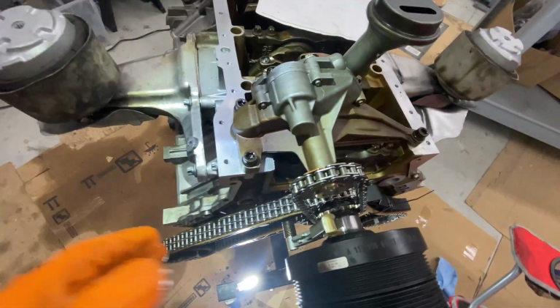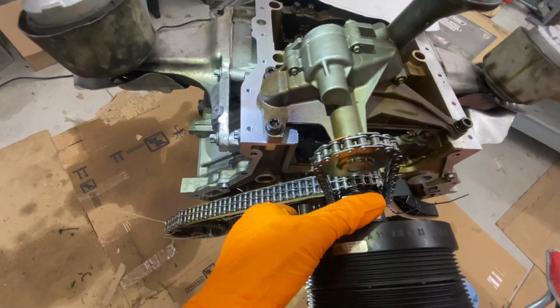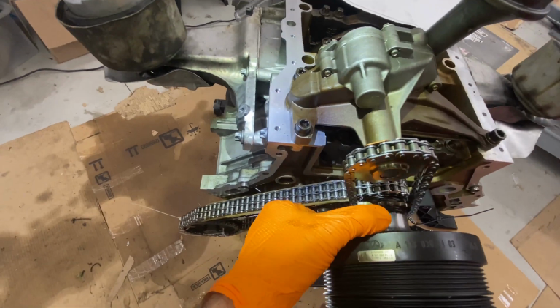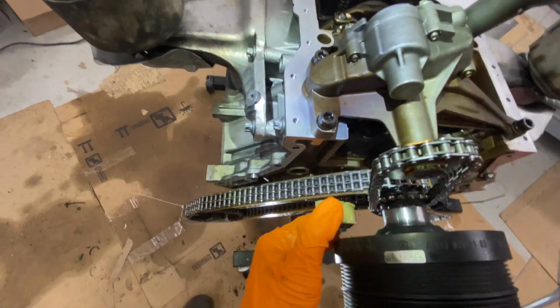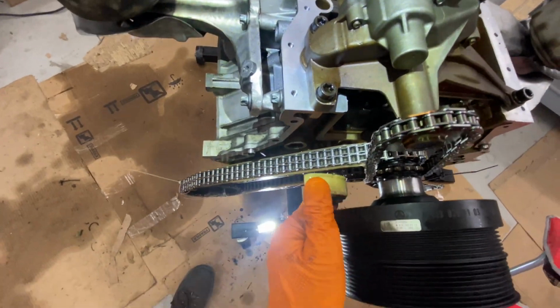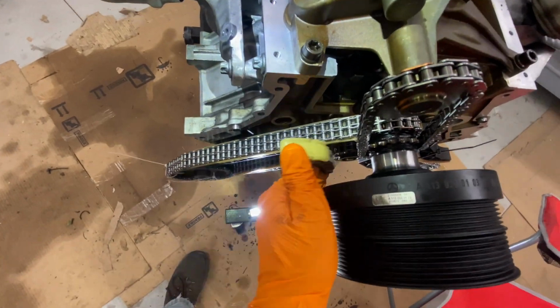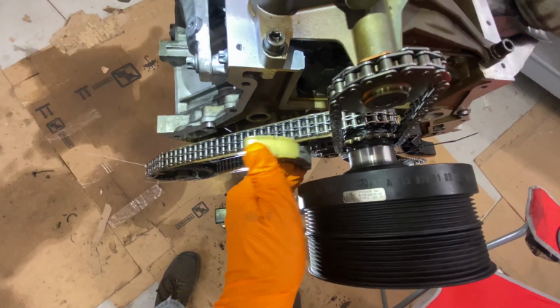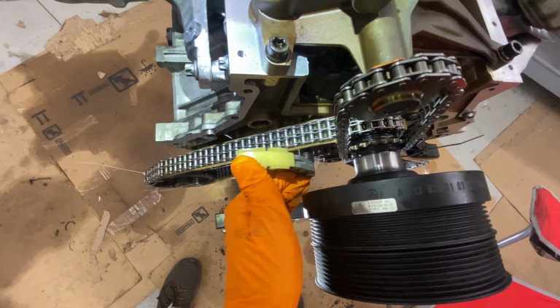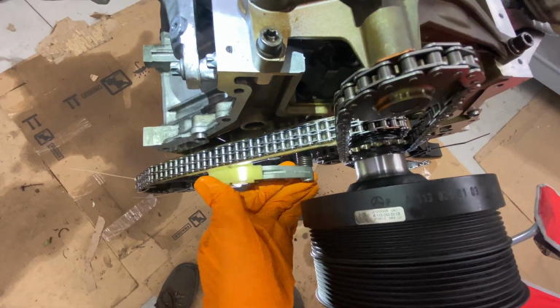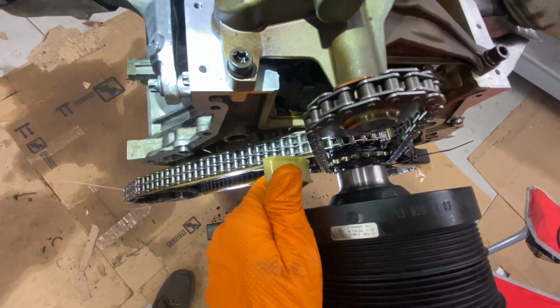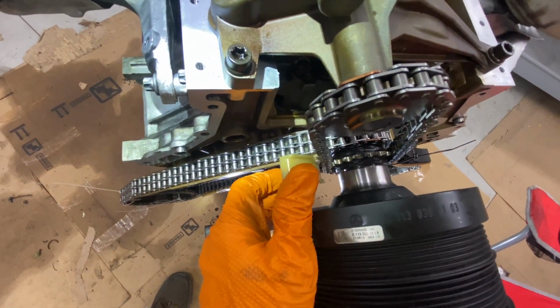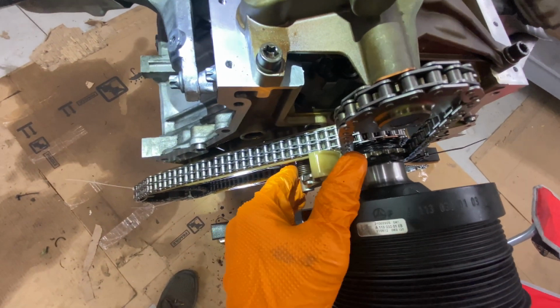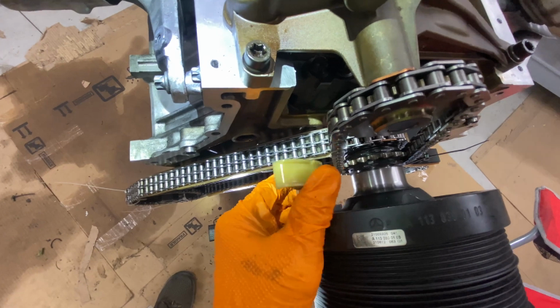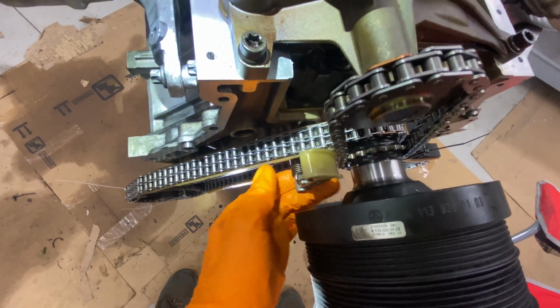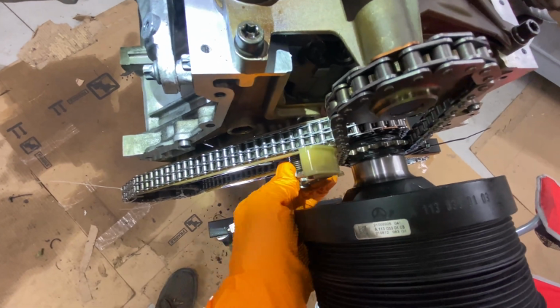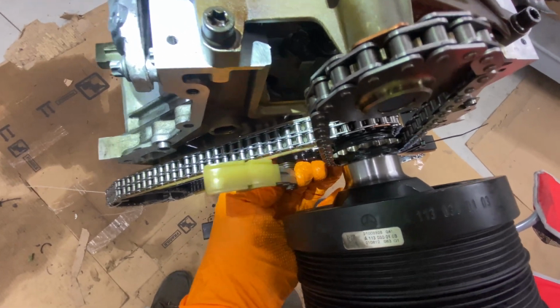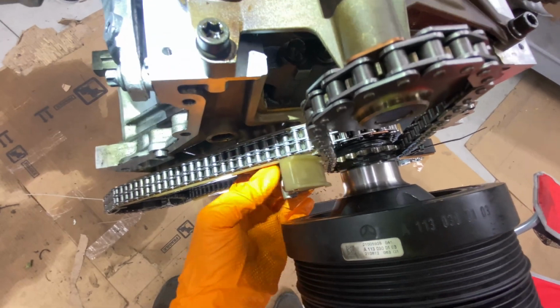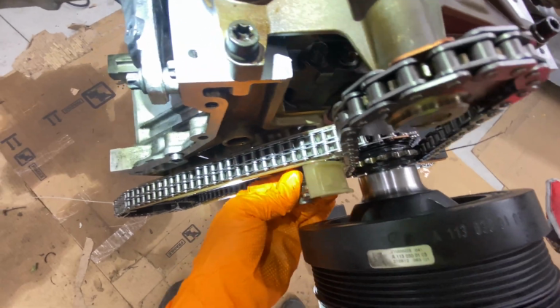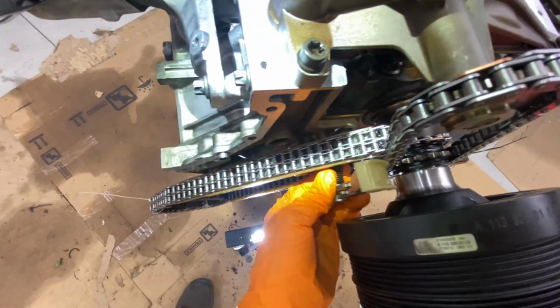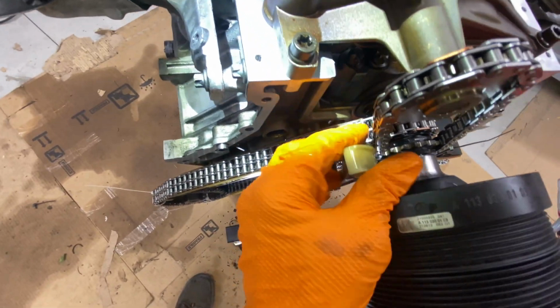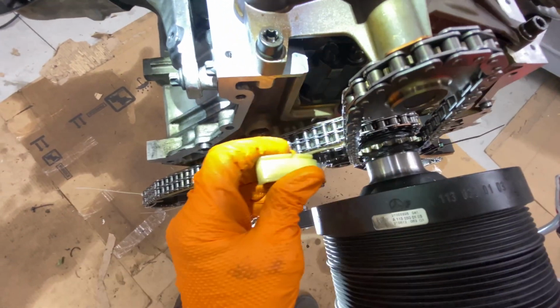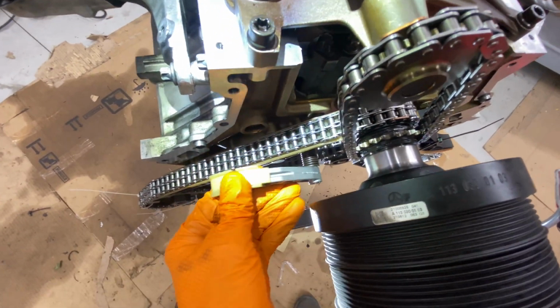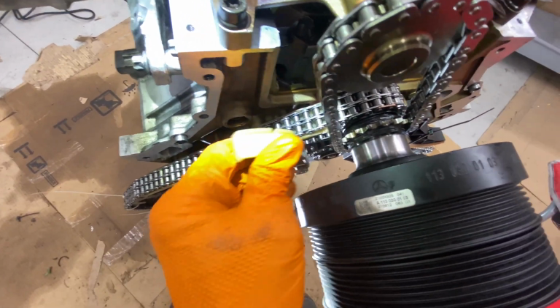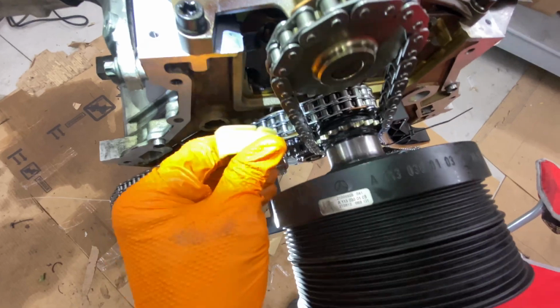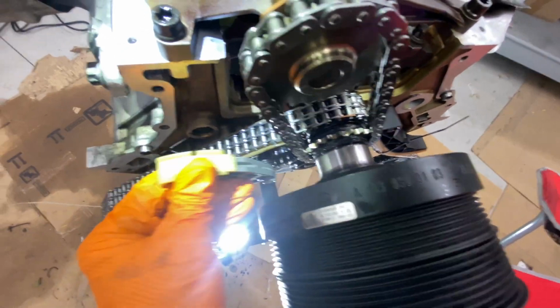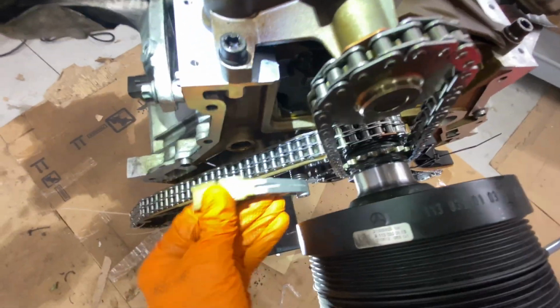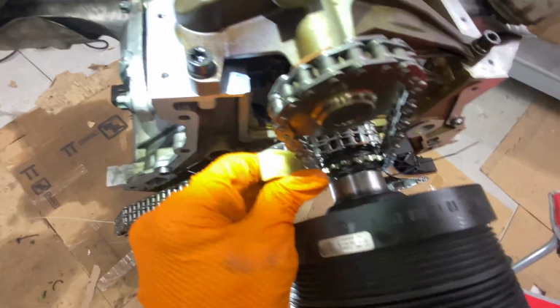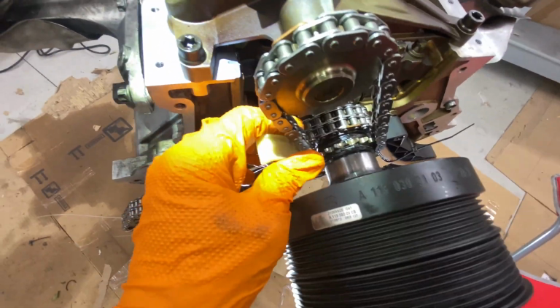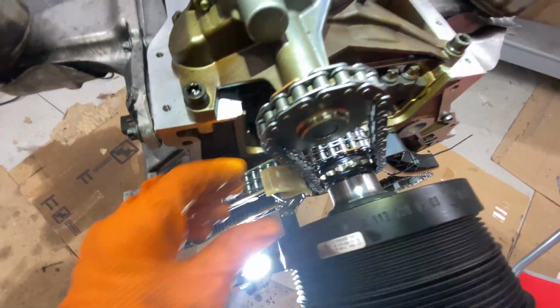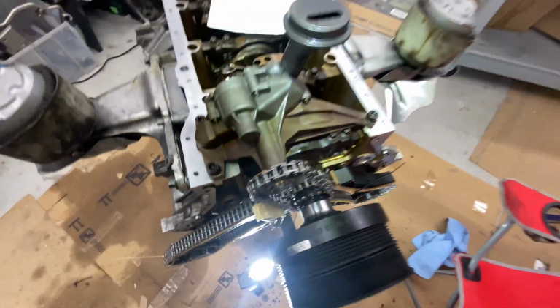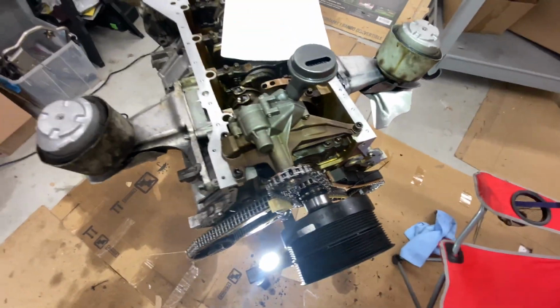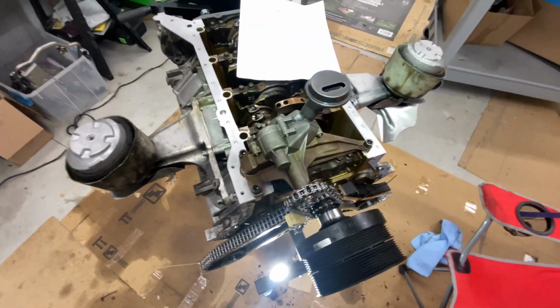This is the tensioner for the oil pump chain. It takes a little bit - it takes two hands to get it to slide in. I haven't done it yet; I can't do it on camera. I'll be back.